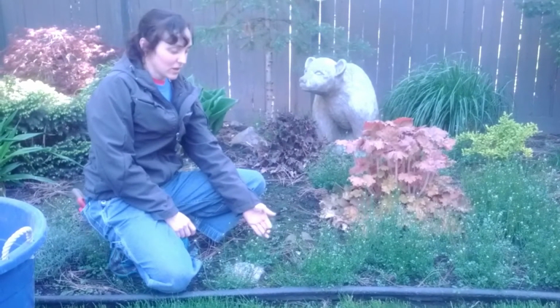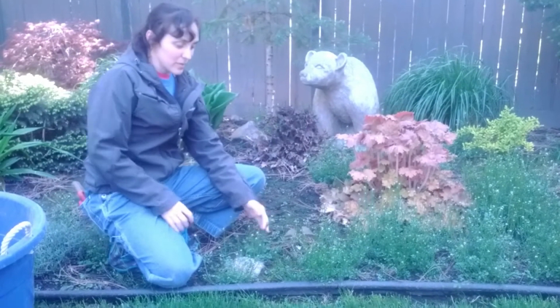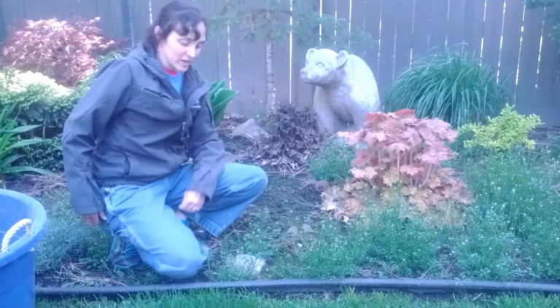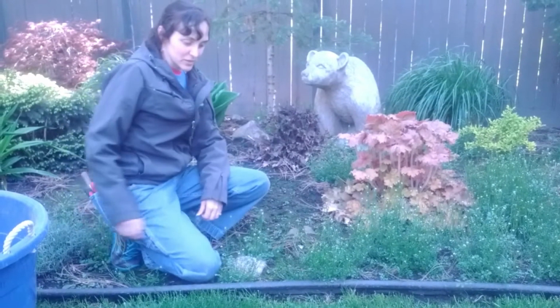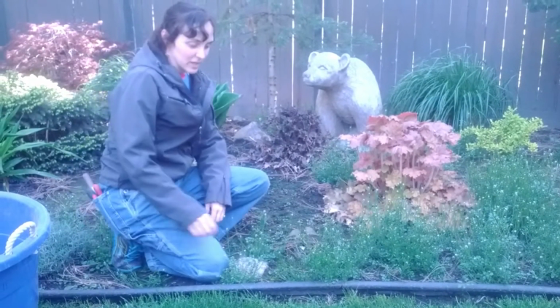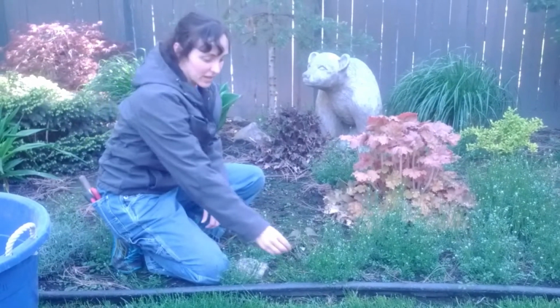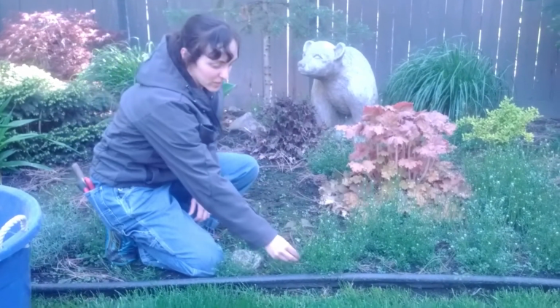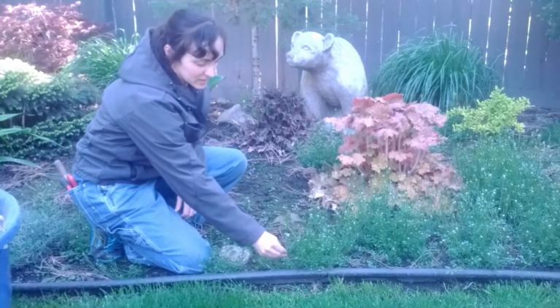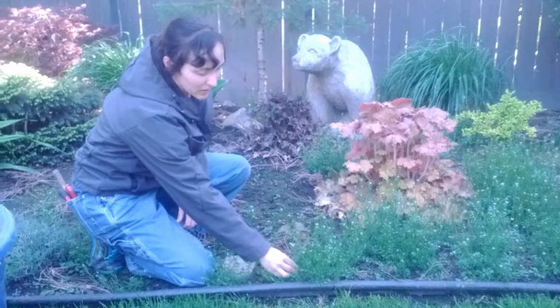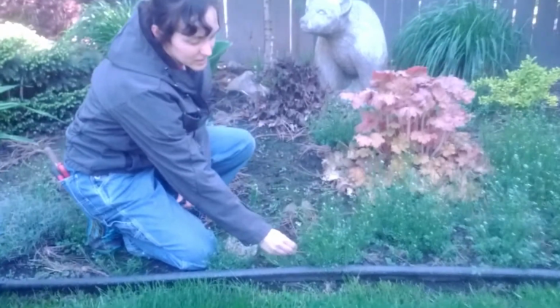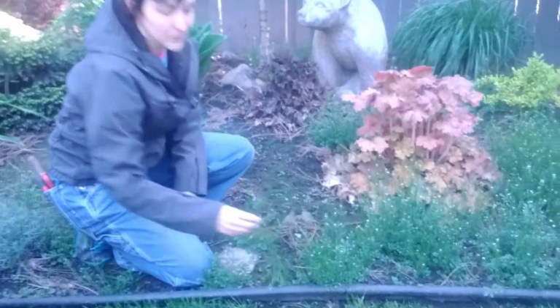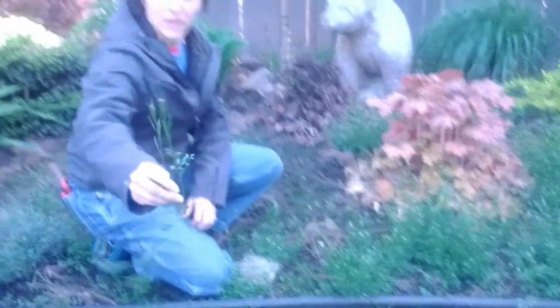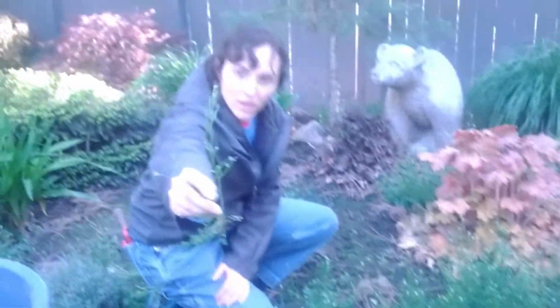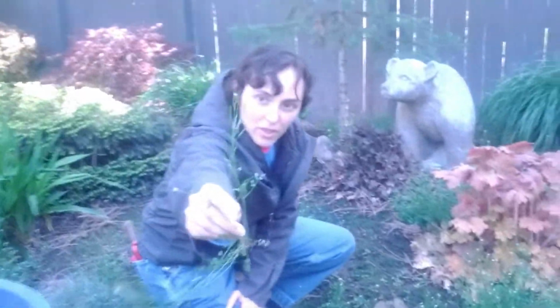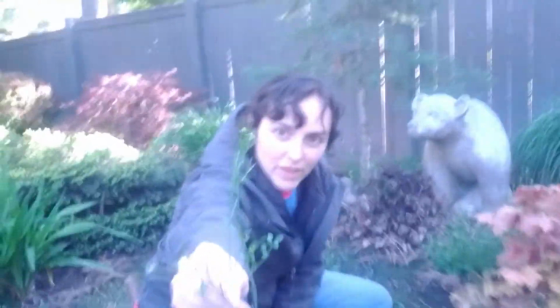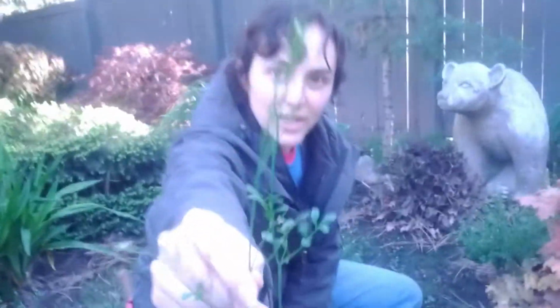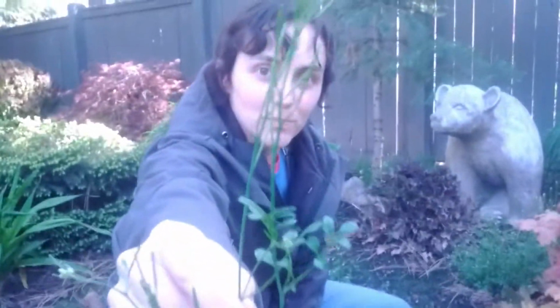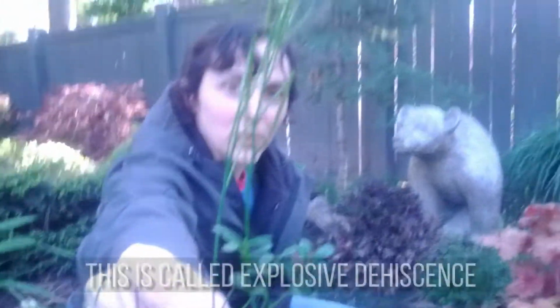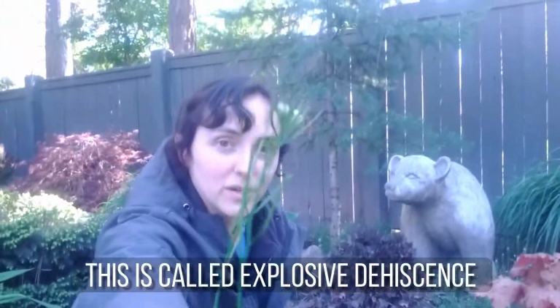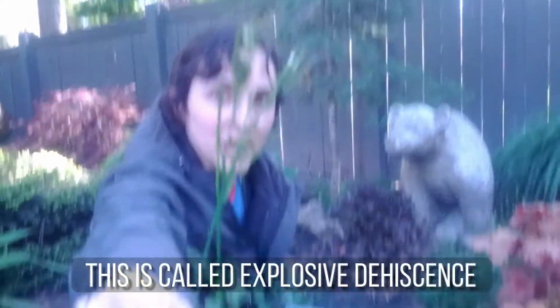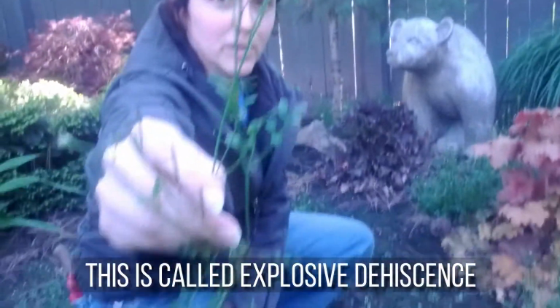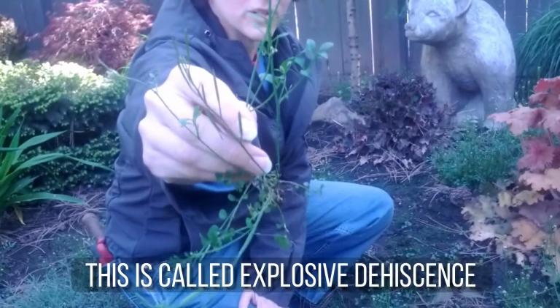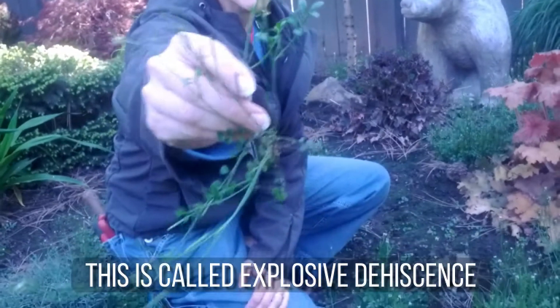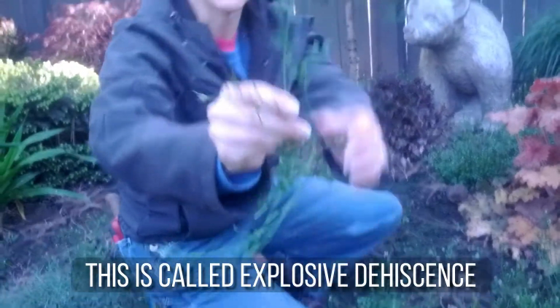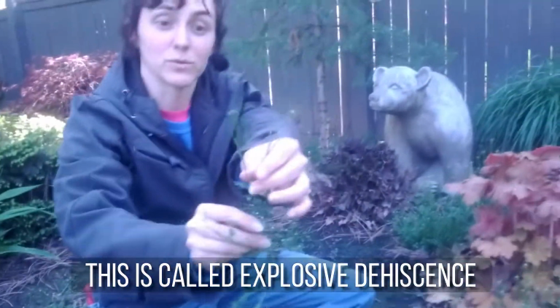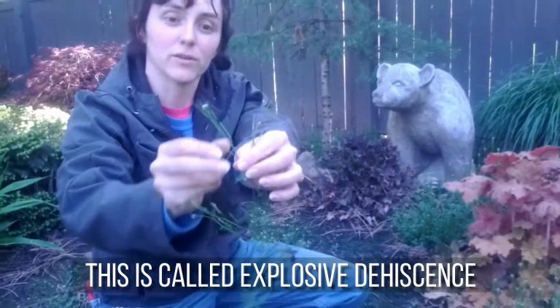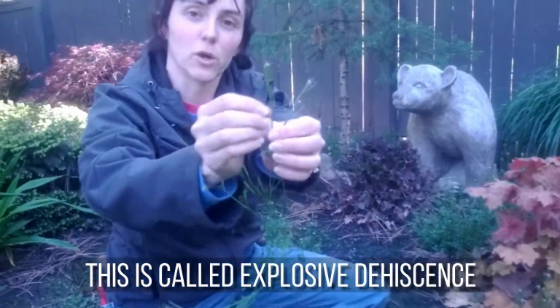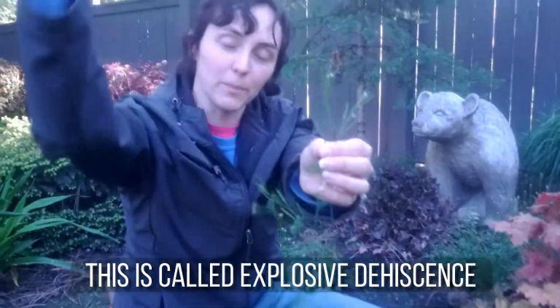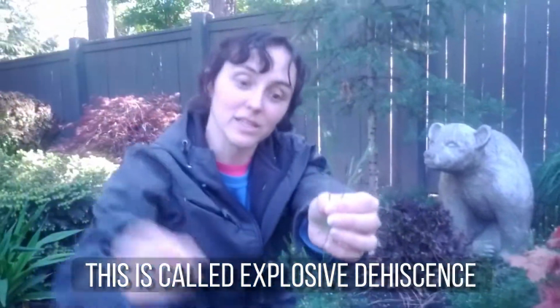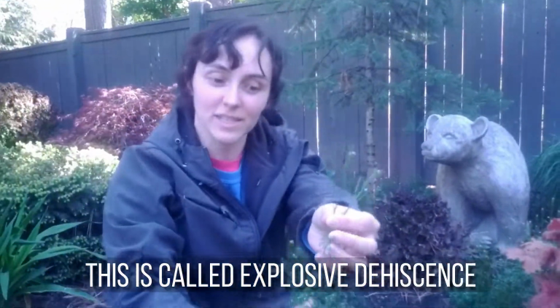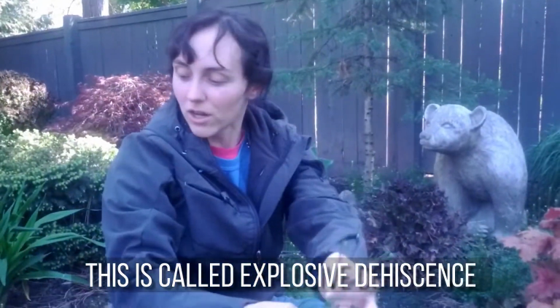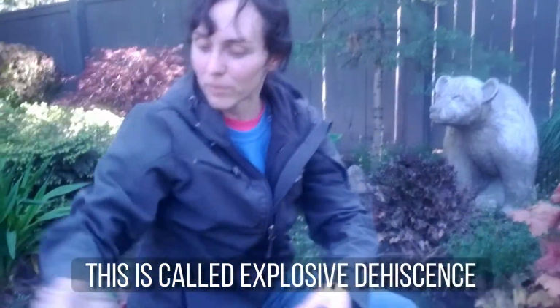Cori Bittercress is a weed that creates seed pods that explode when they are ready to spread their seed. These pods will literally just go pop and send seeds all over the place.